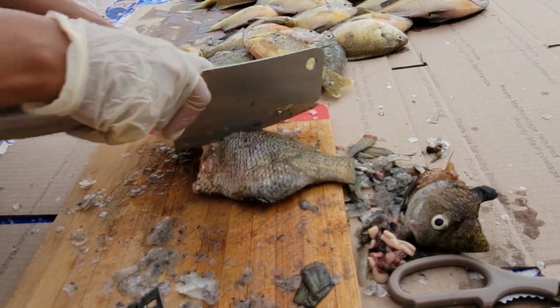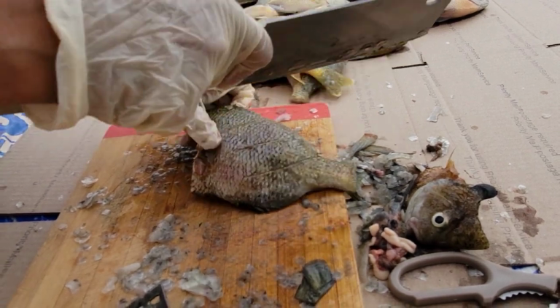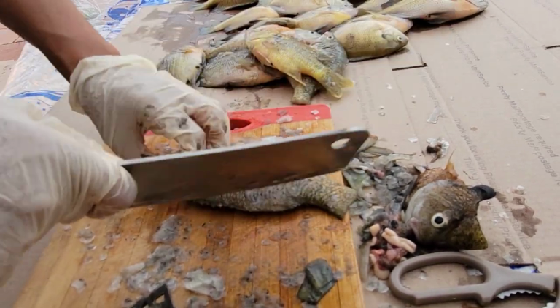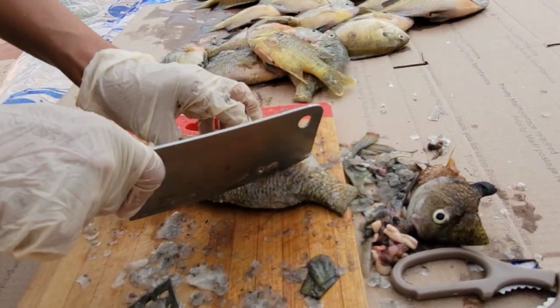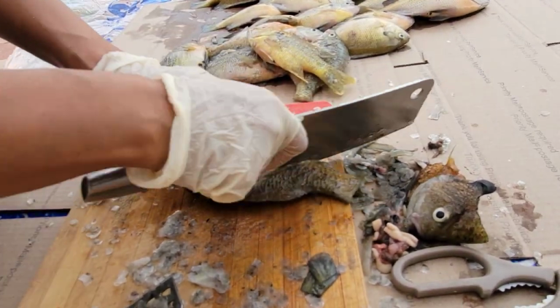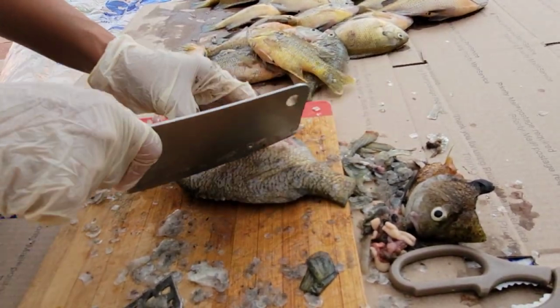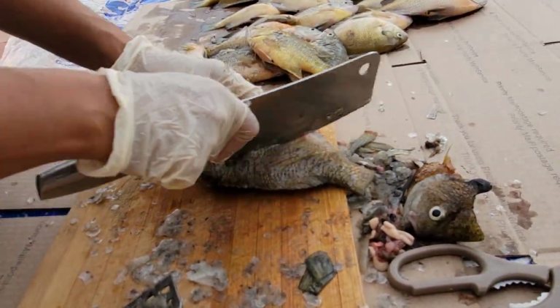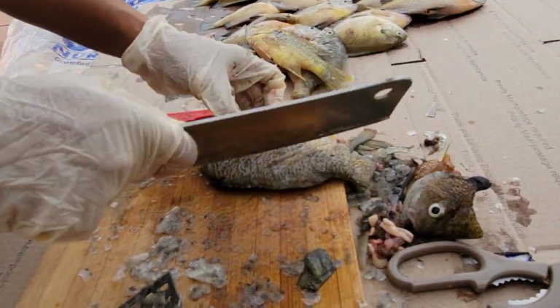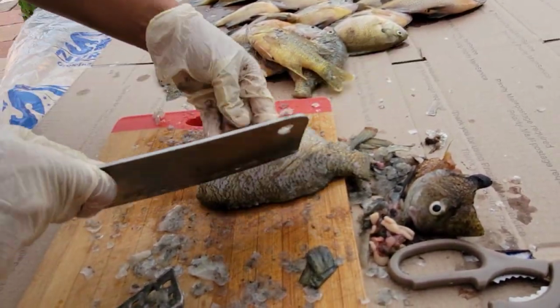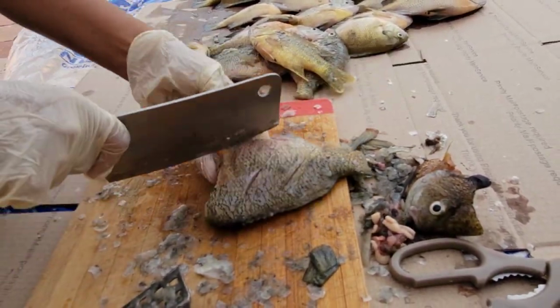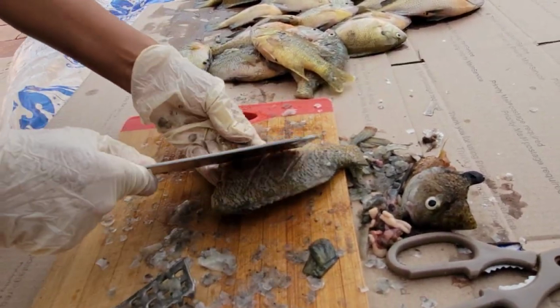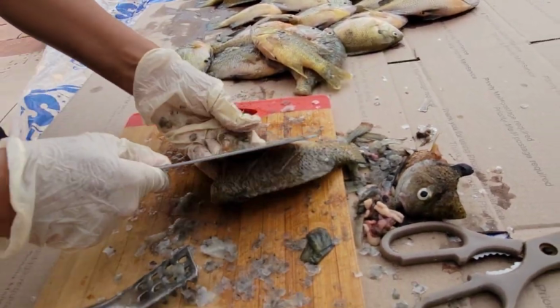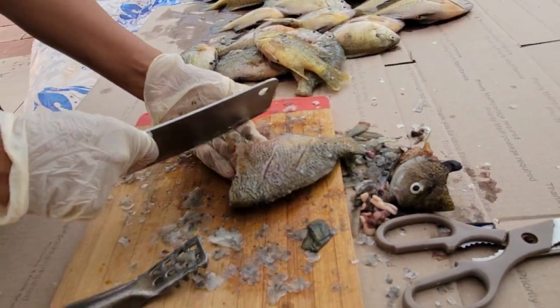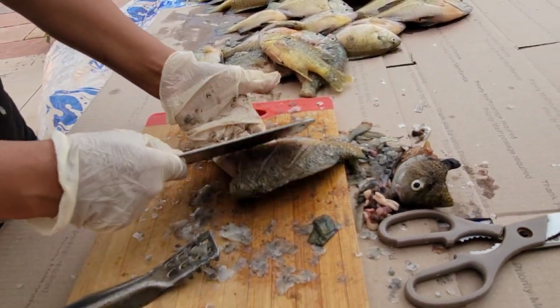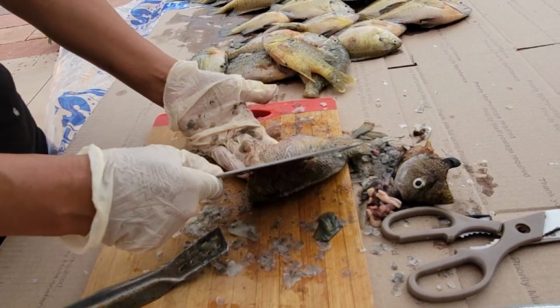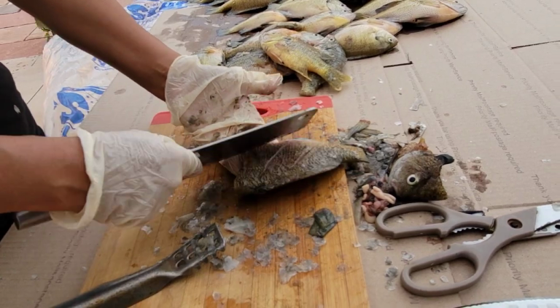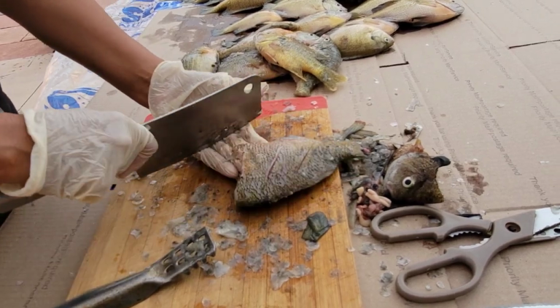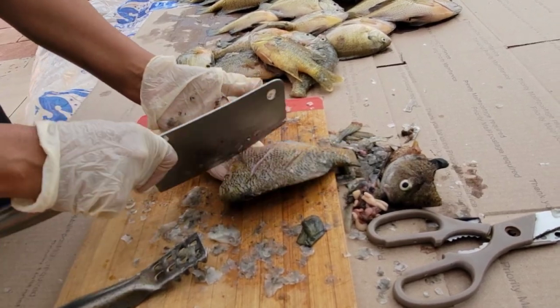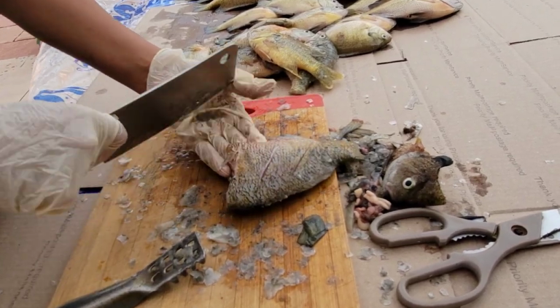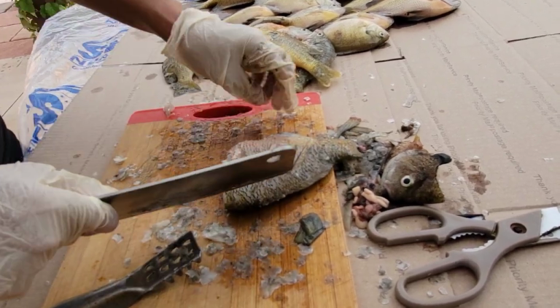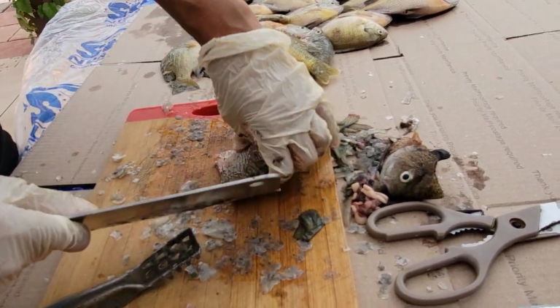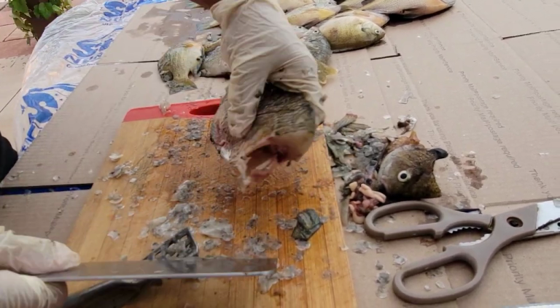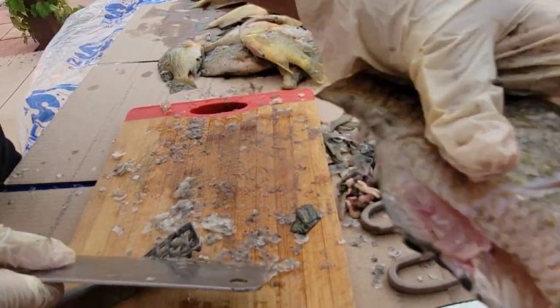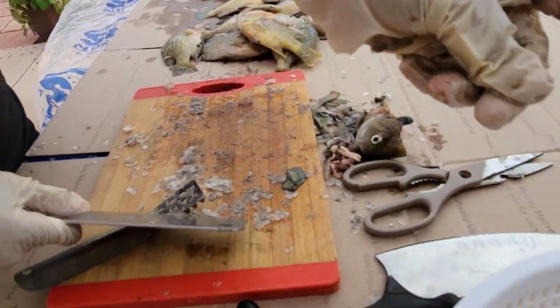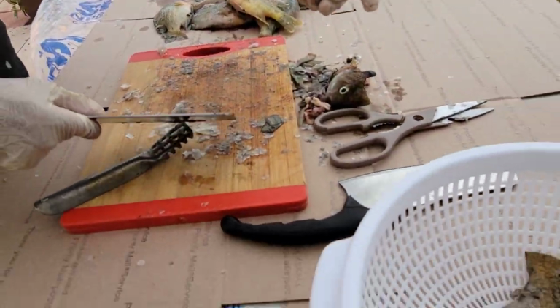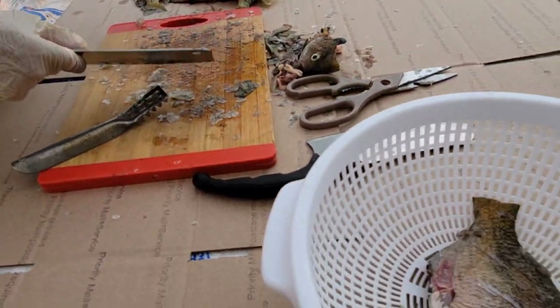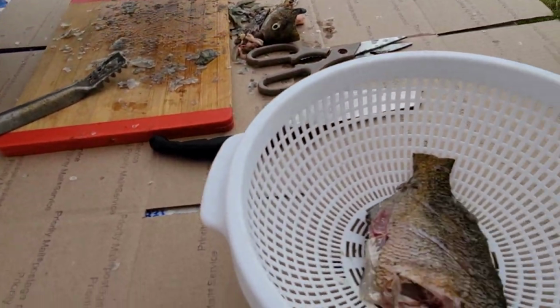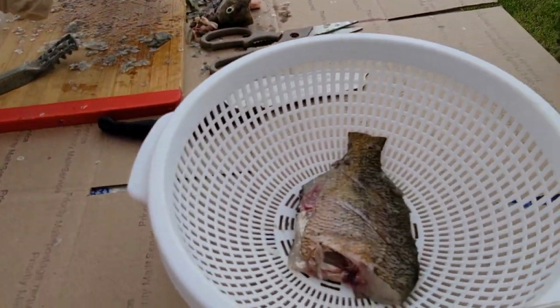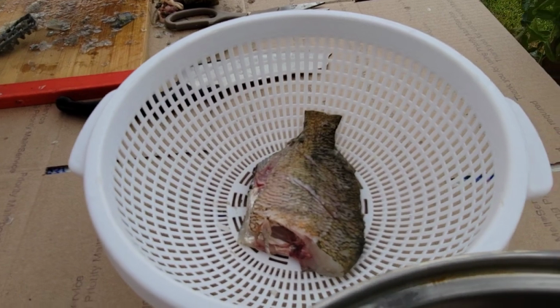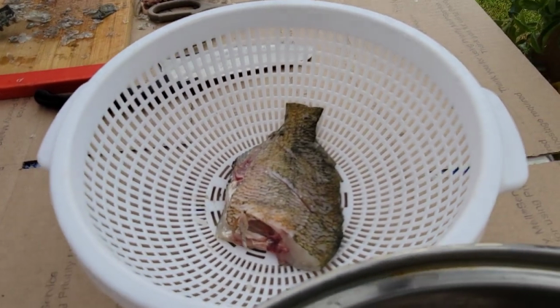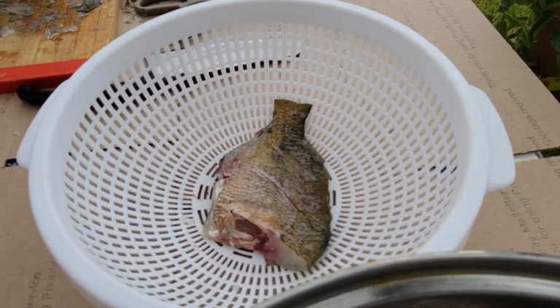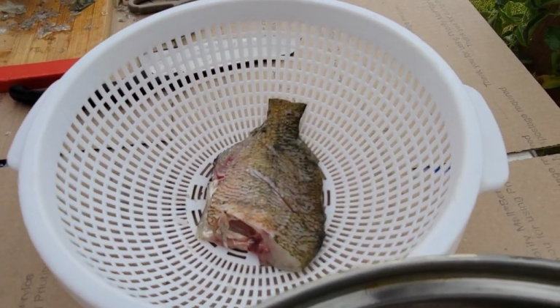And you dry this fish too in the sun for like a day, right? Salted dry fish is so good. So that's how you do it.